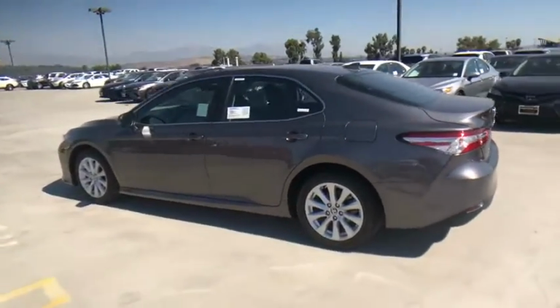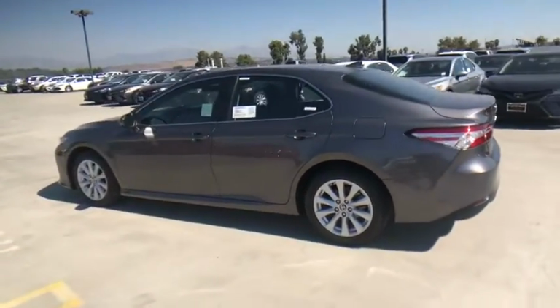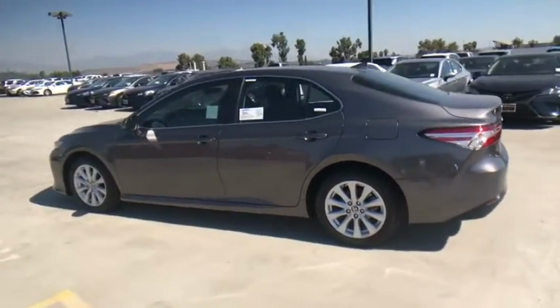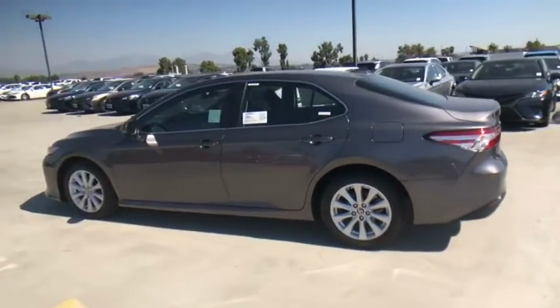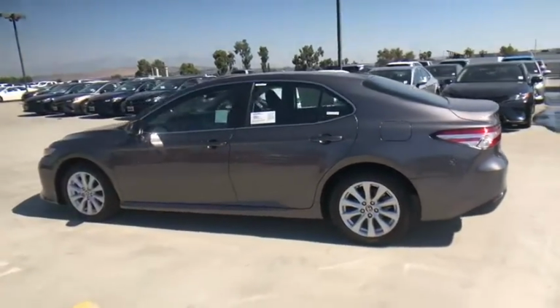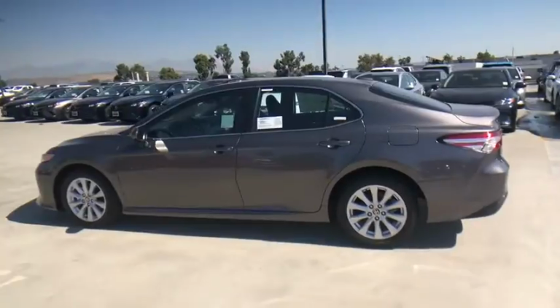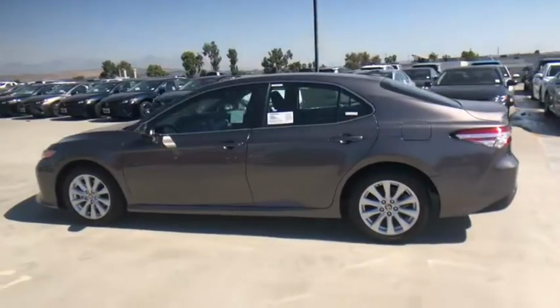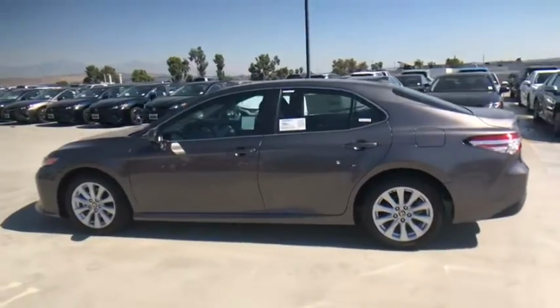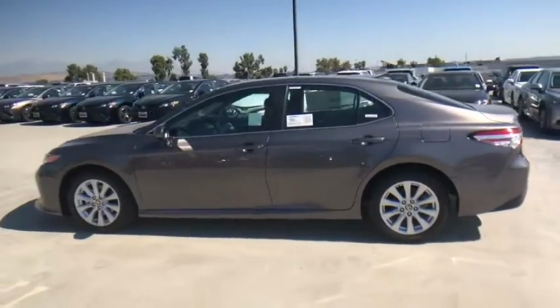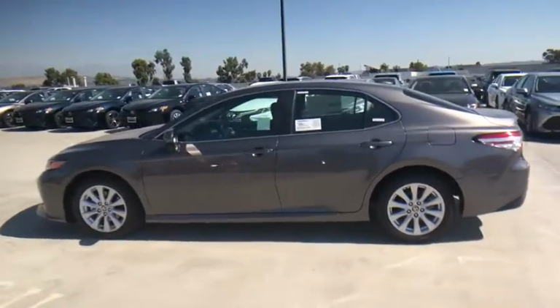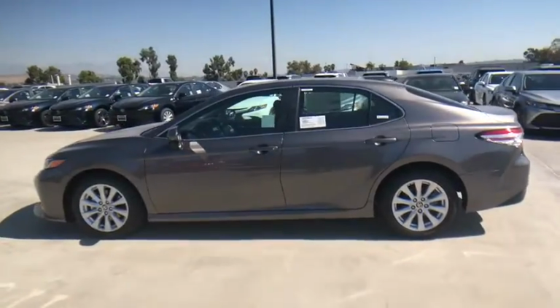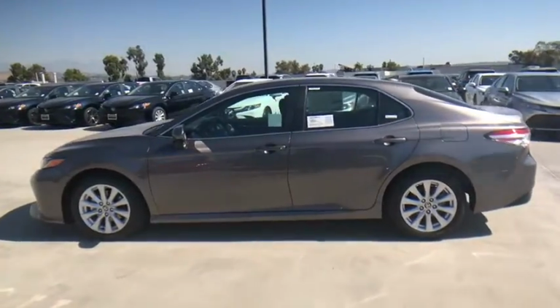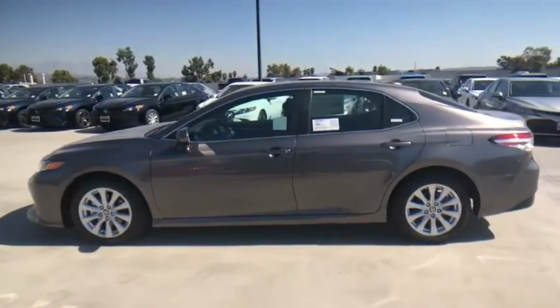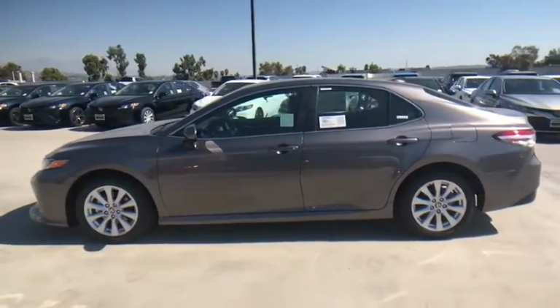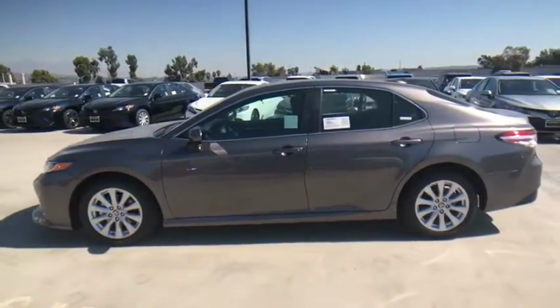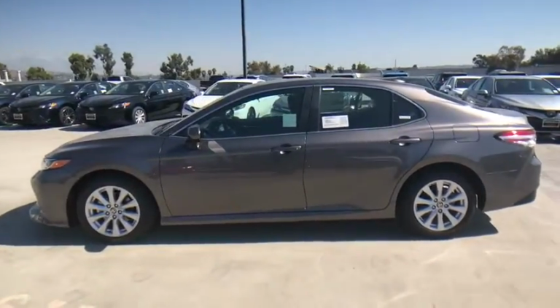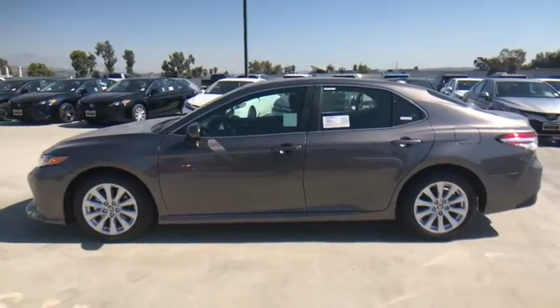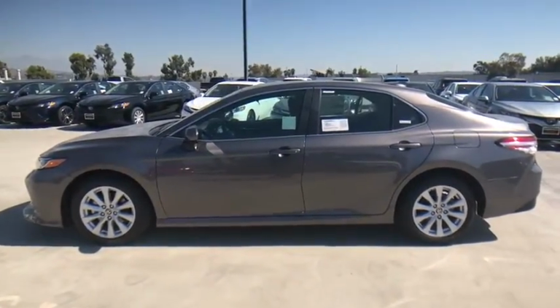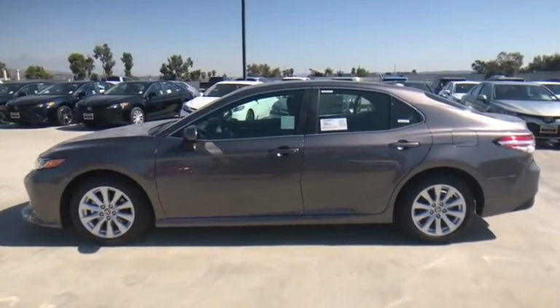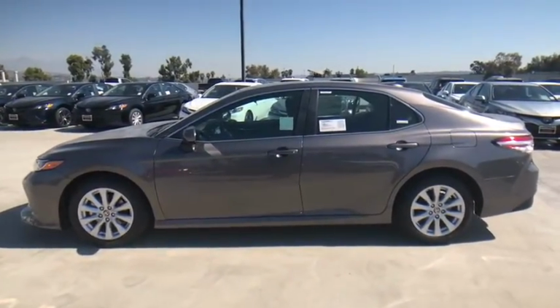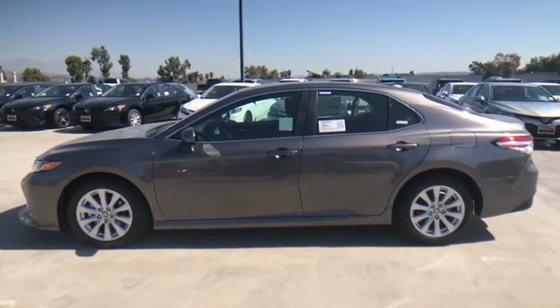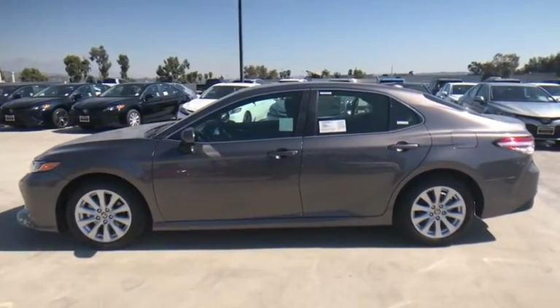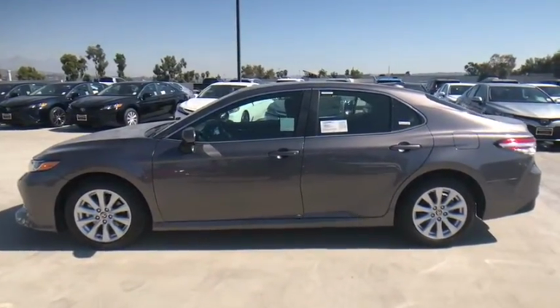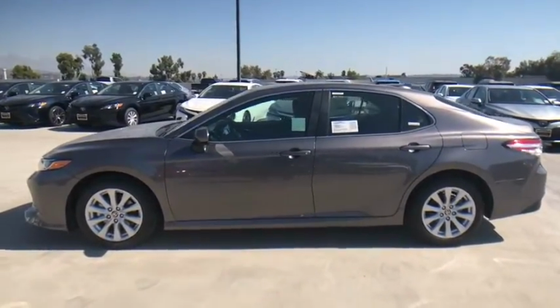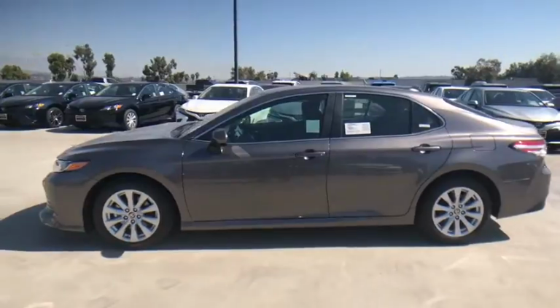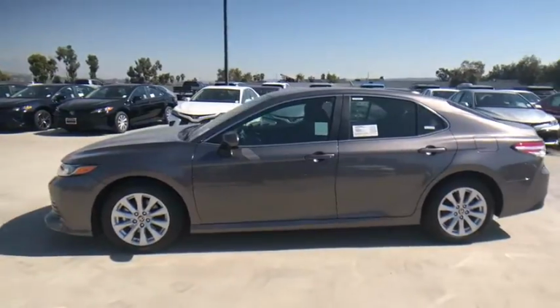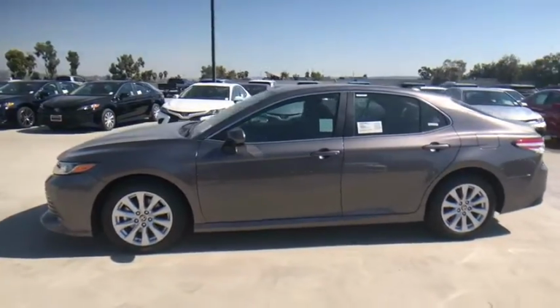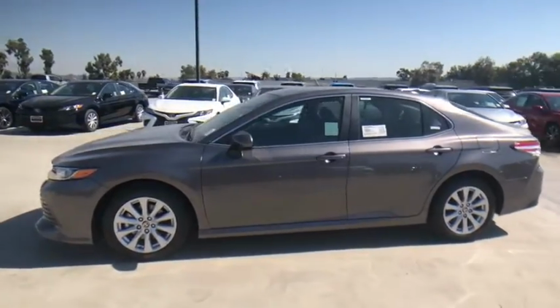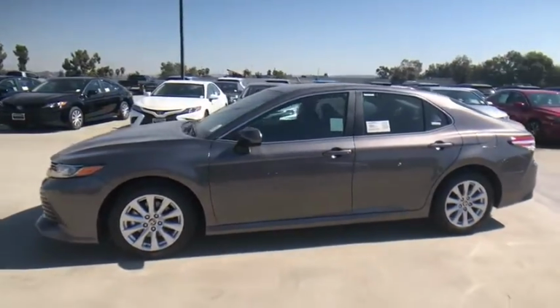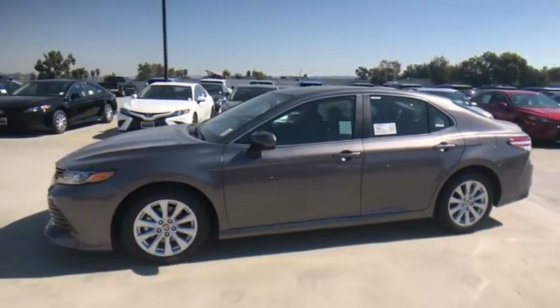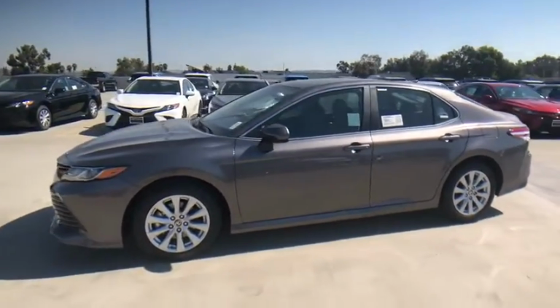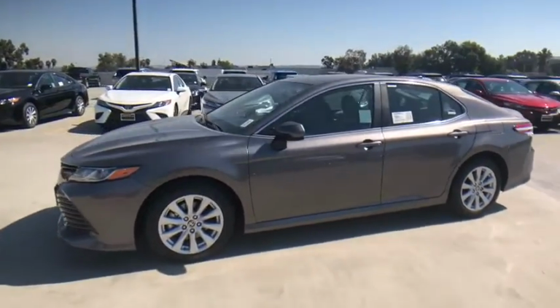Additional features include a clock, battery saver, airbags, brake assist, and overhead console. Wouldn't you look great in this vehicle? Stop in today and see for yourself.